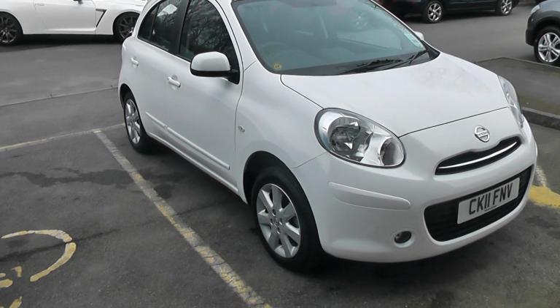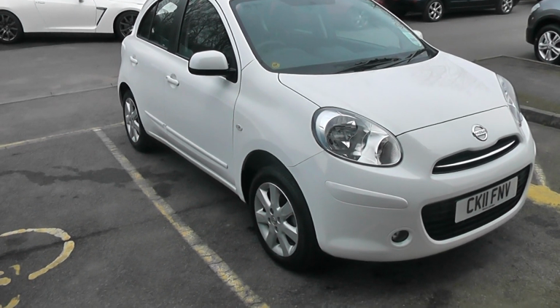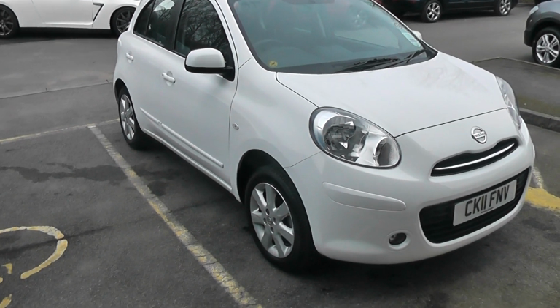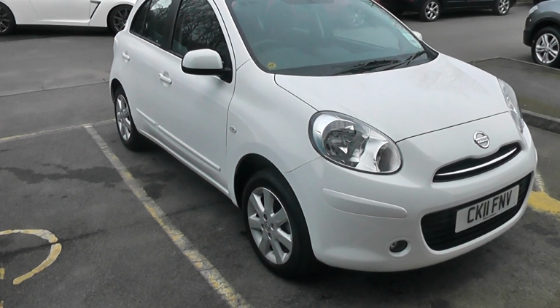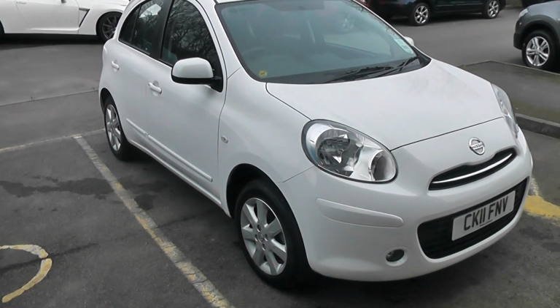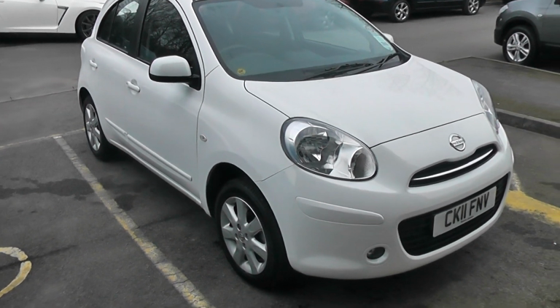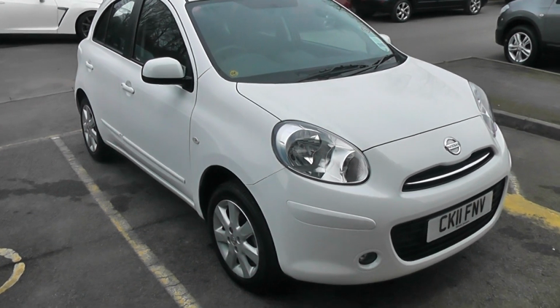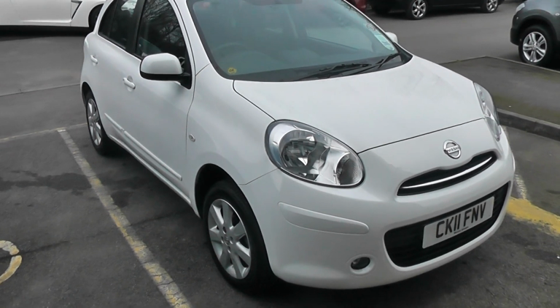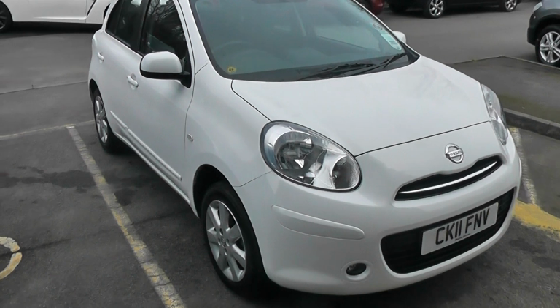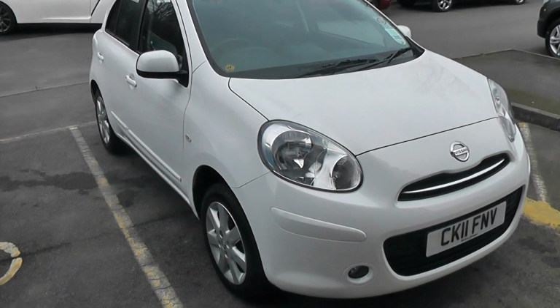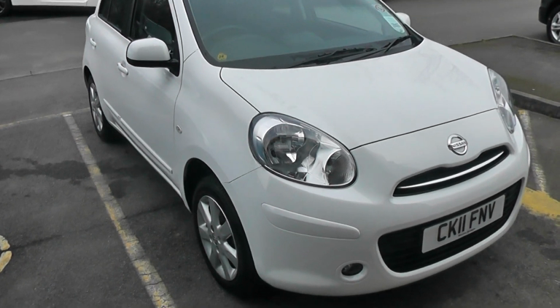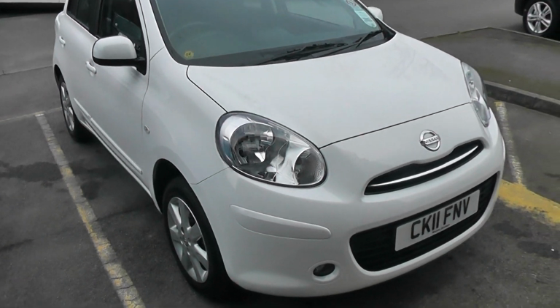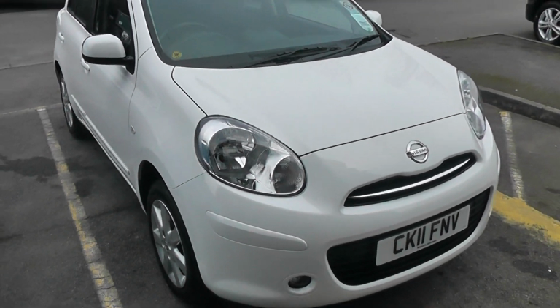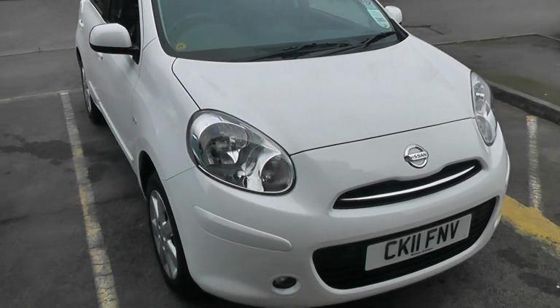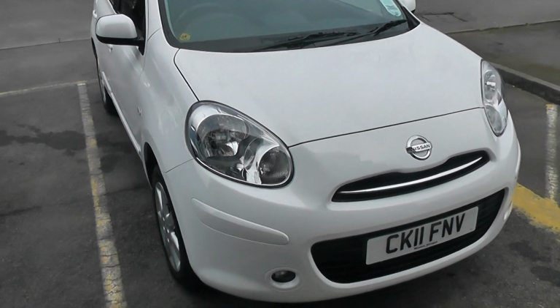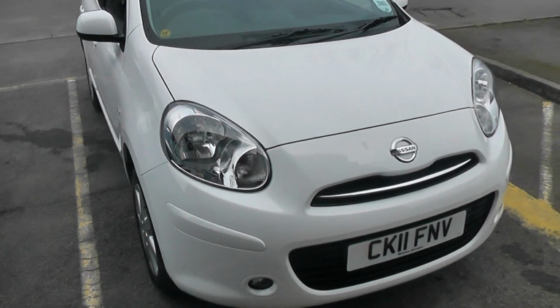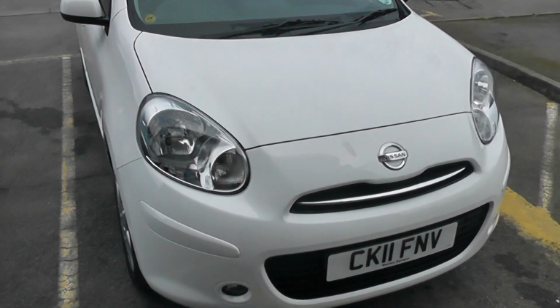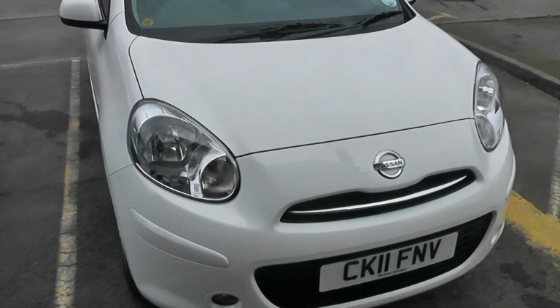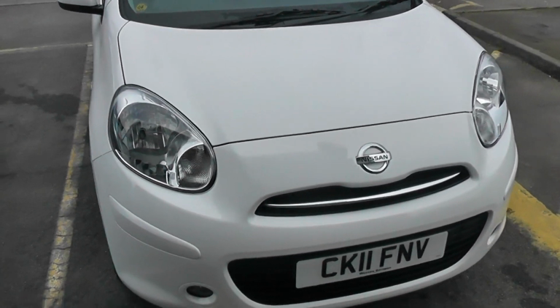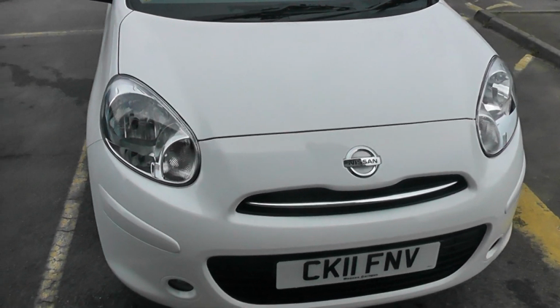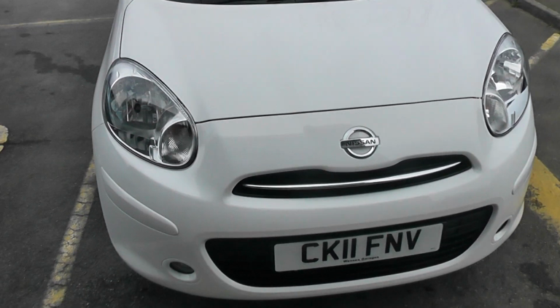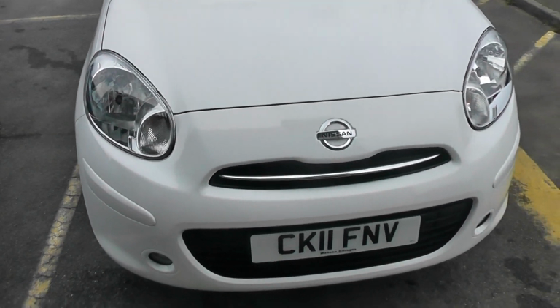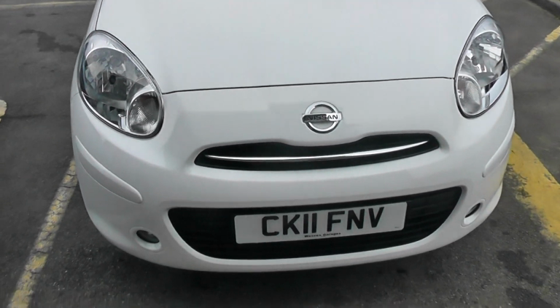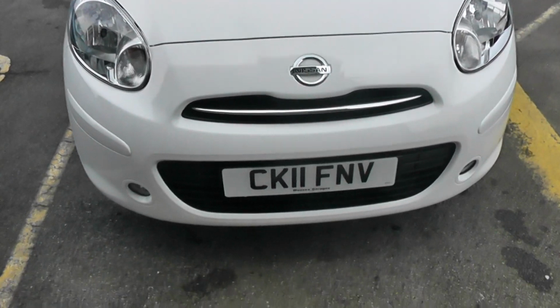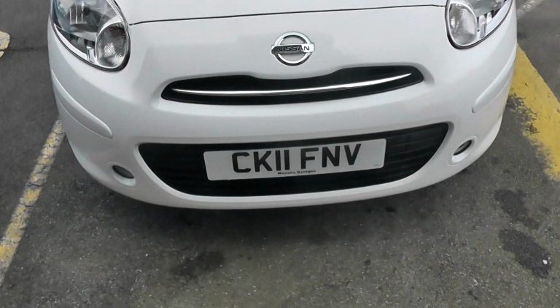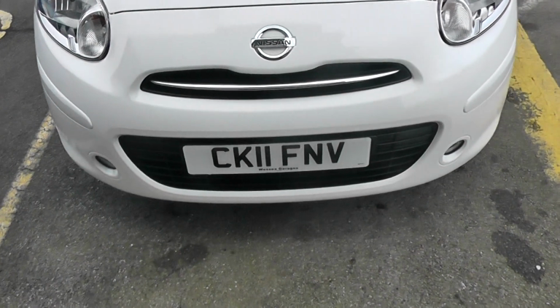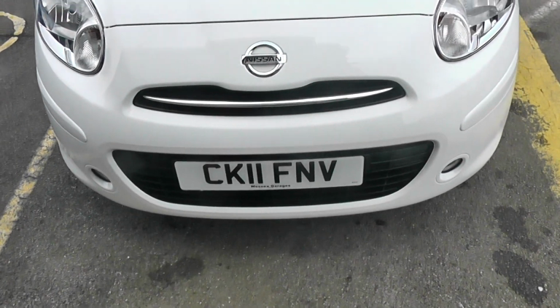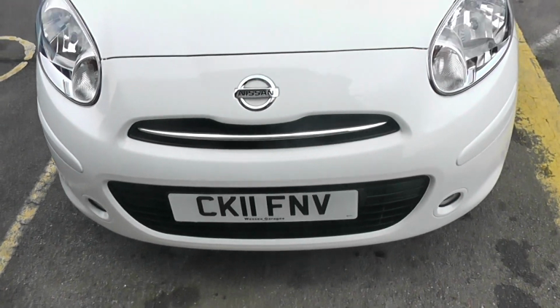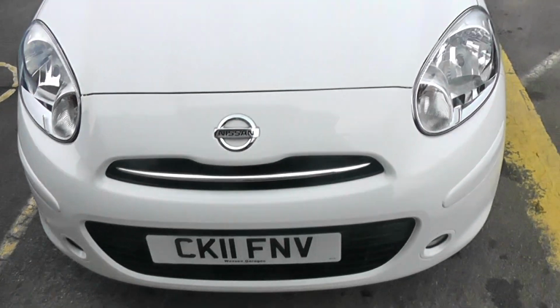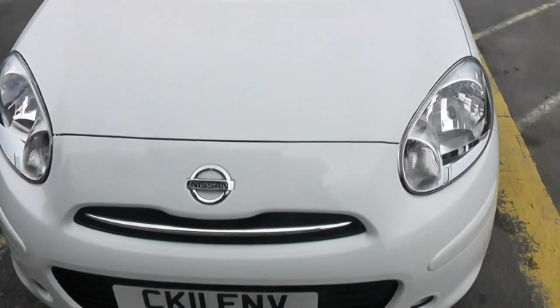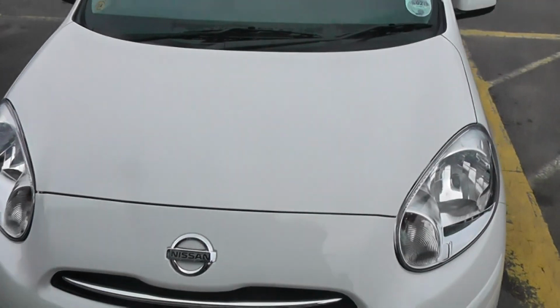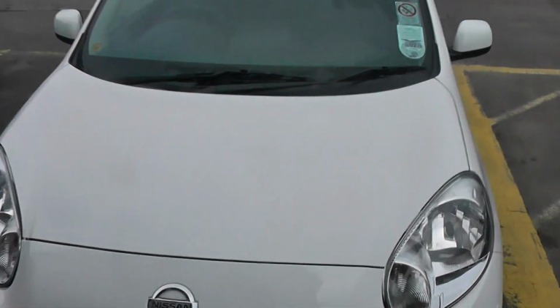Welcome to Wessex Garages. Here we have a Nissan Micra Acenta model. This is in brilliant white, and you can see it's a 2011.